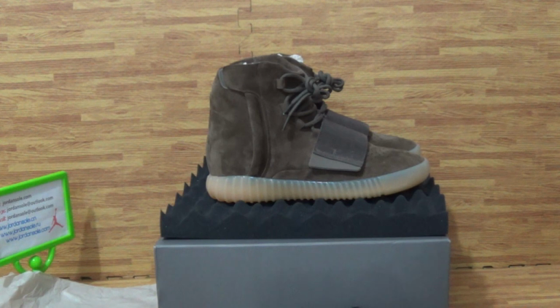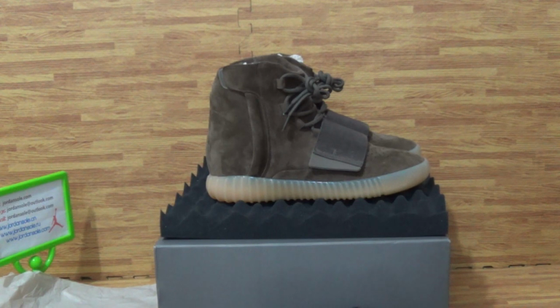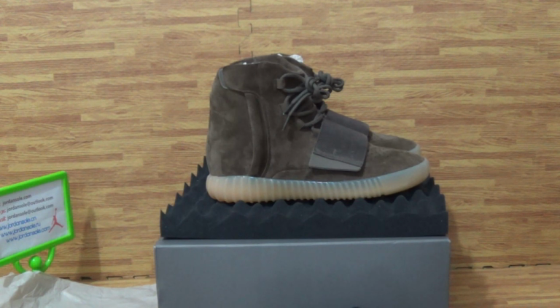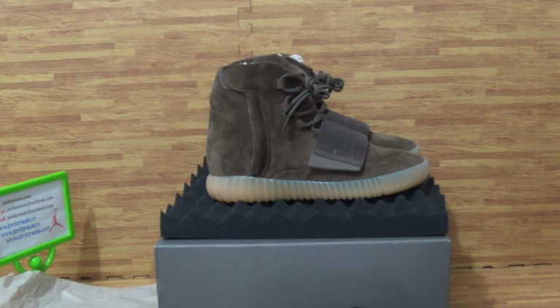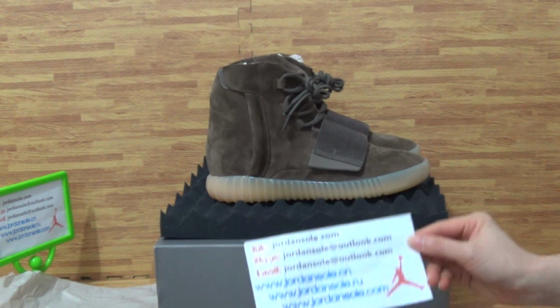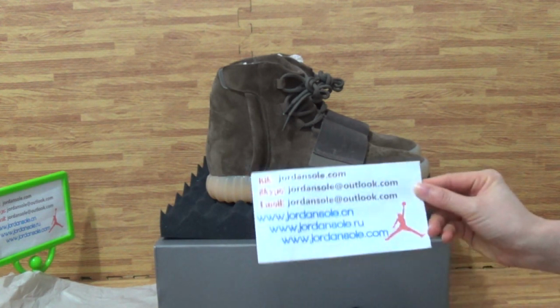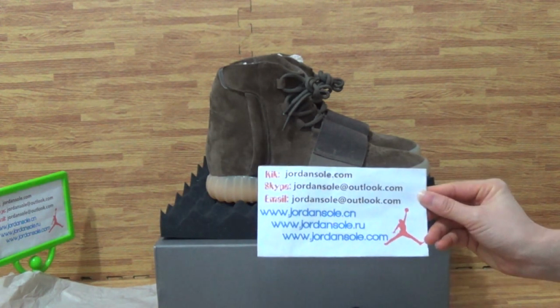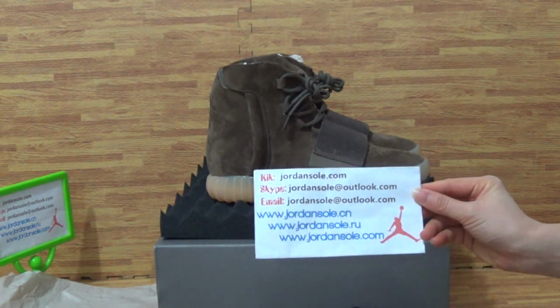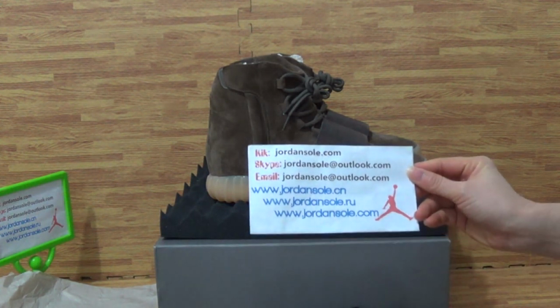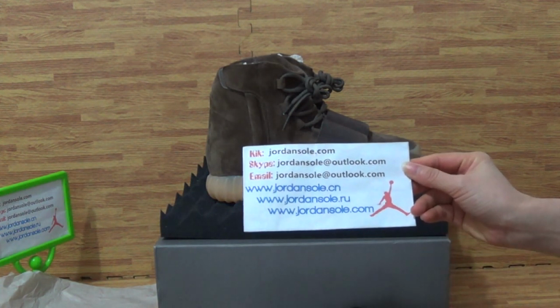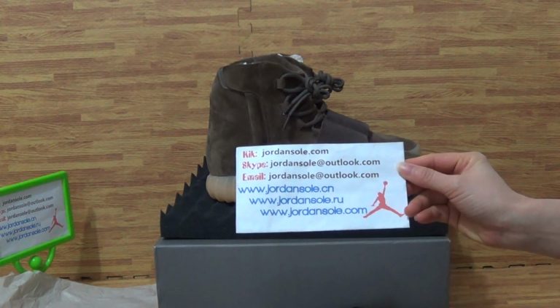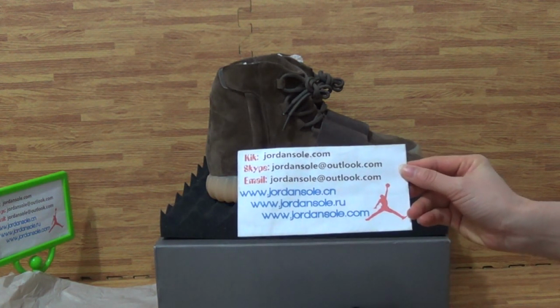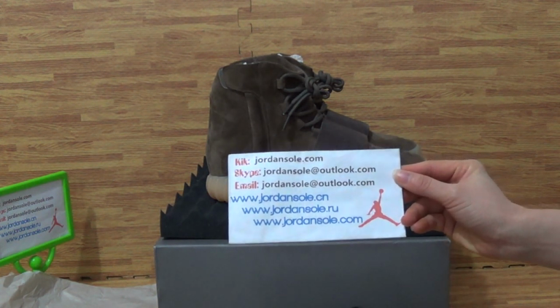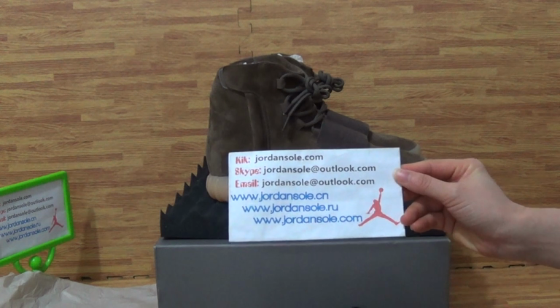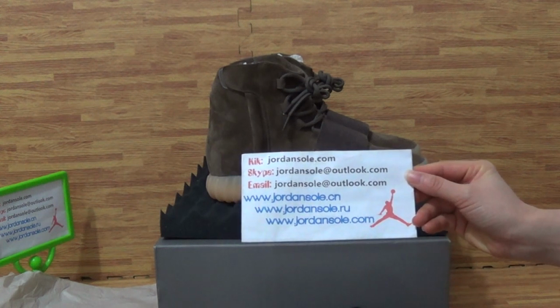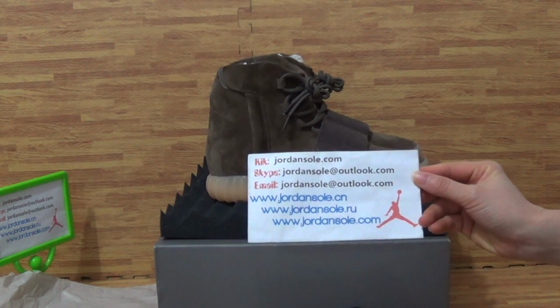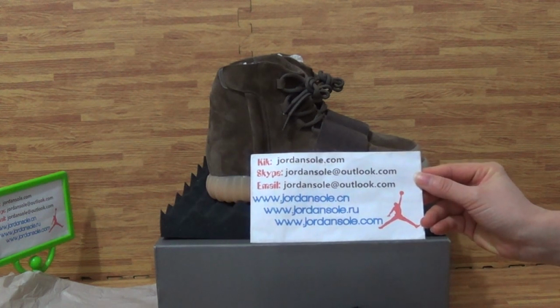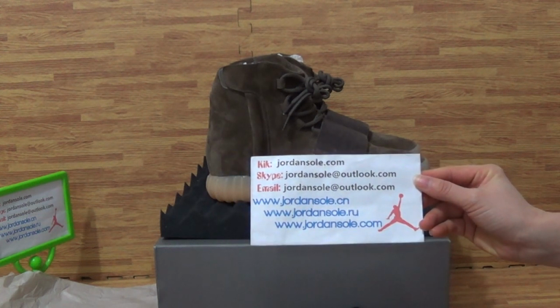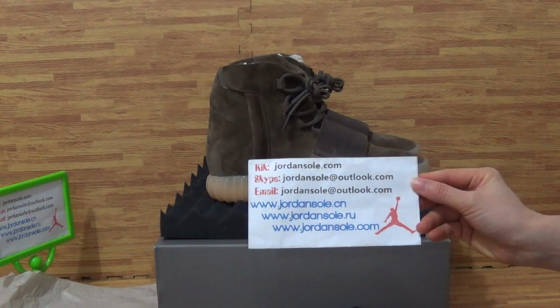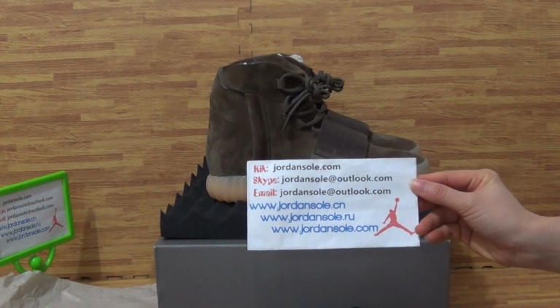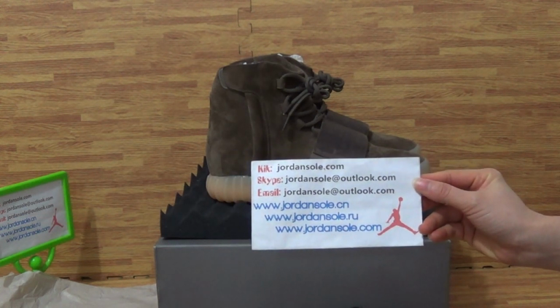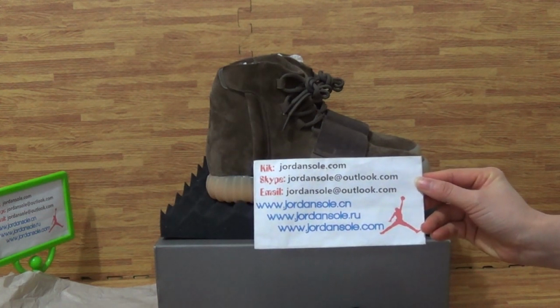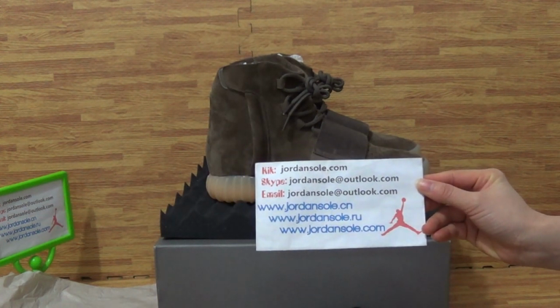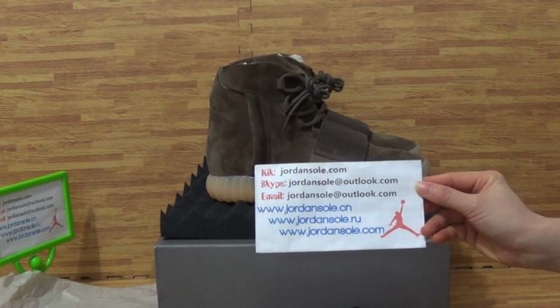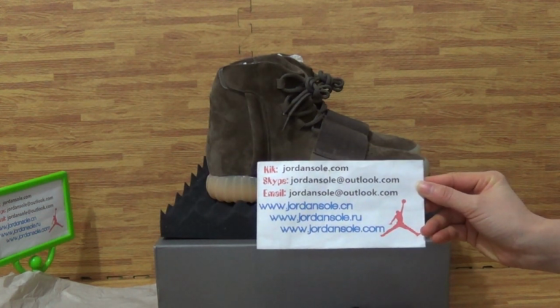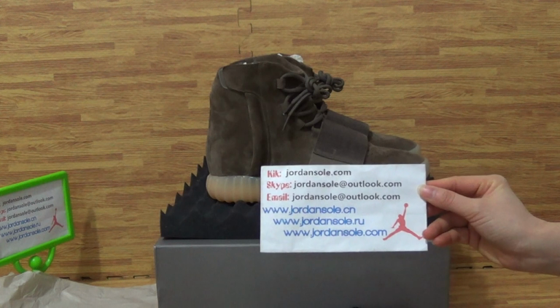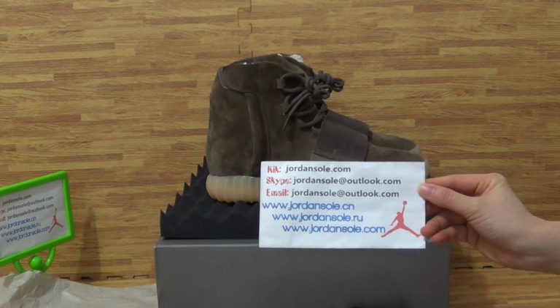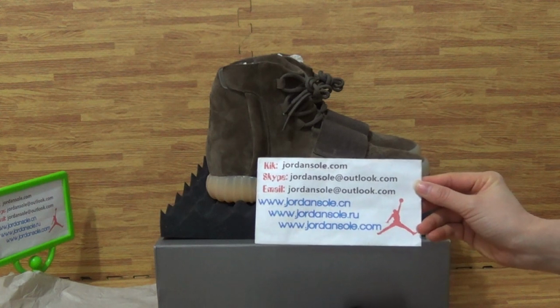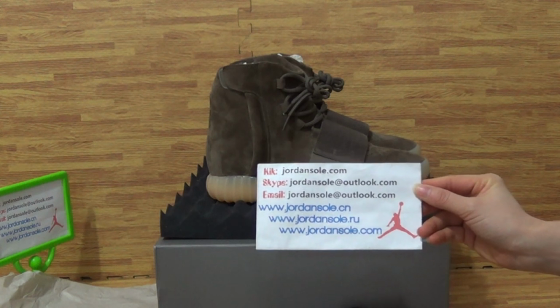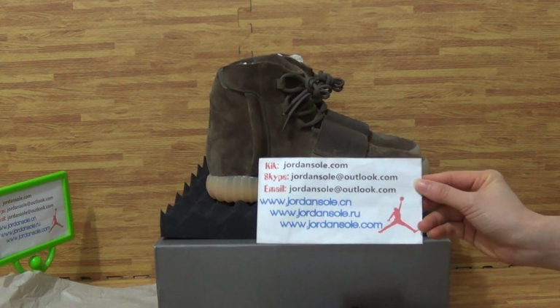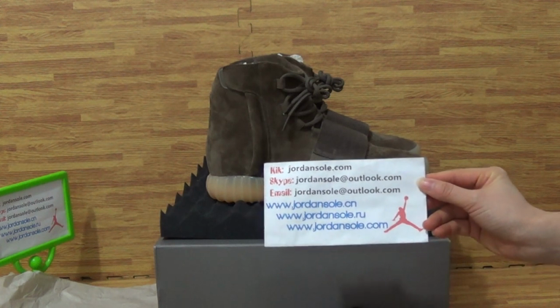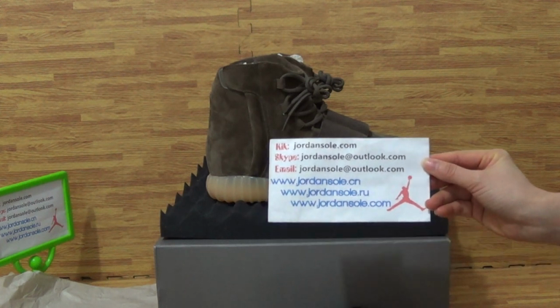Hi, it's Ella from Jensho, the C&O show from Jensho.com. It's my contact and Skype information. Feel free to check out my website and get more details about shoes.